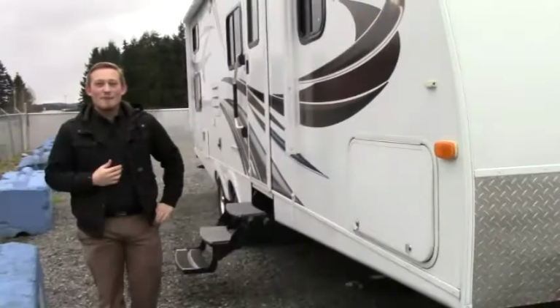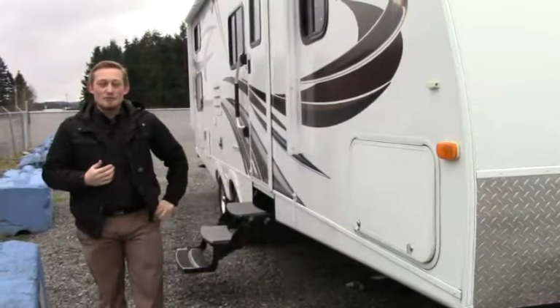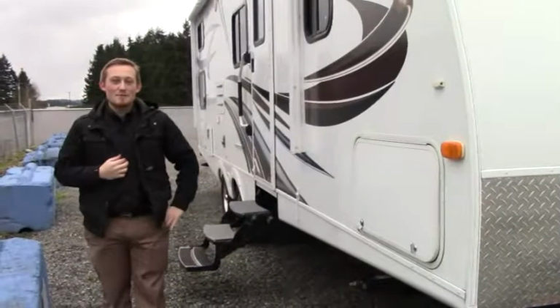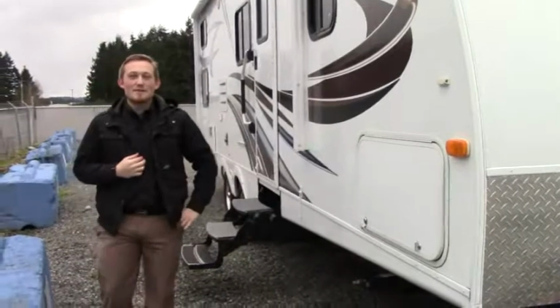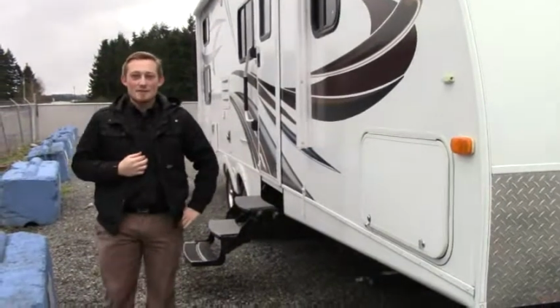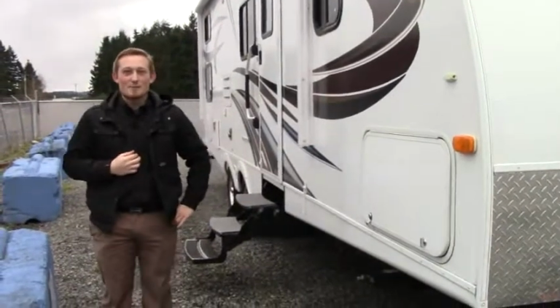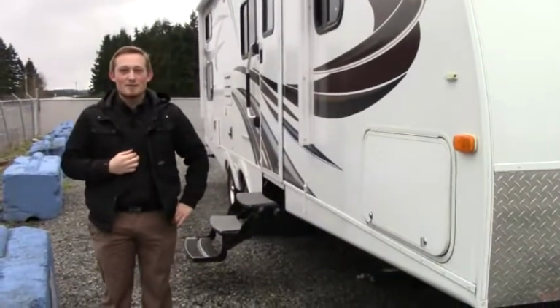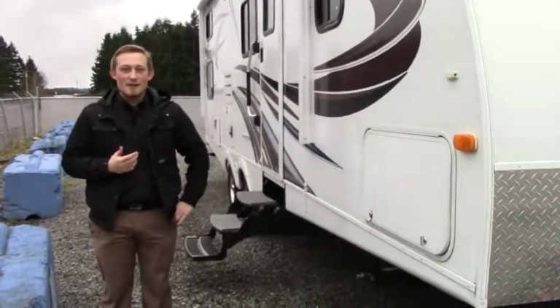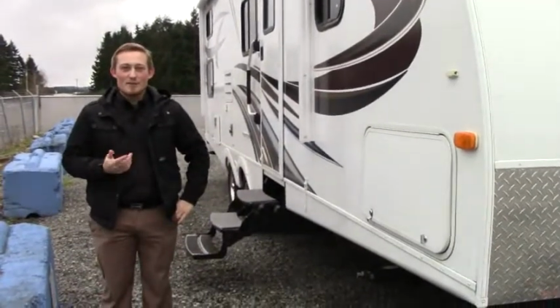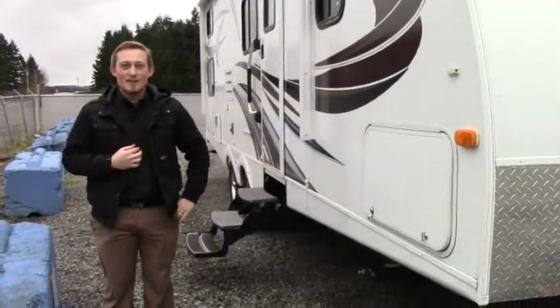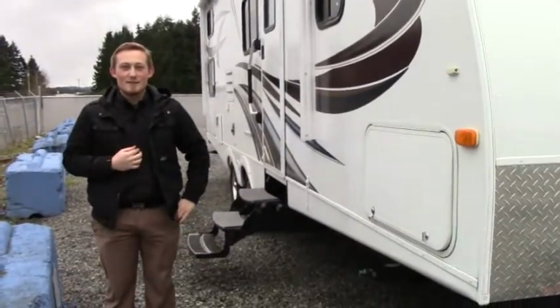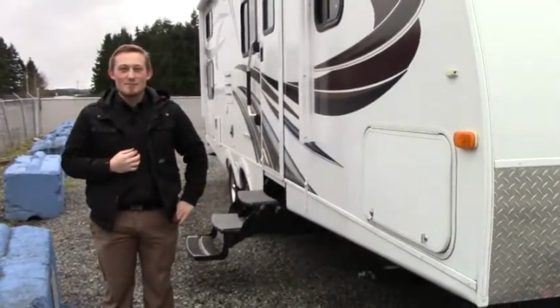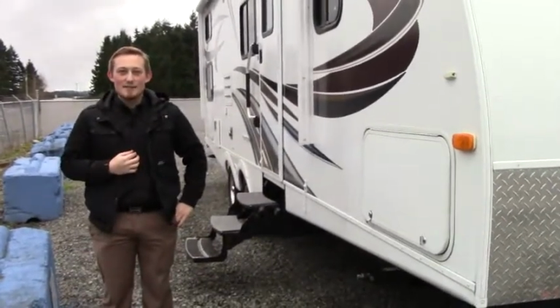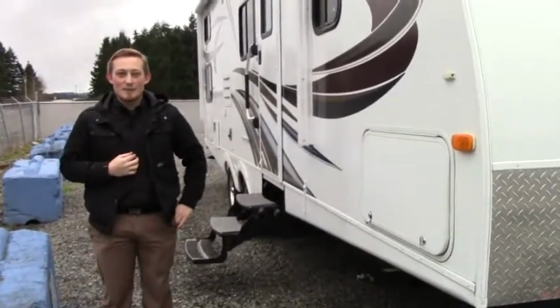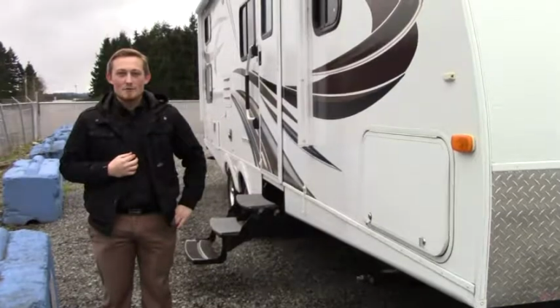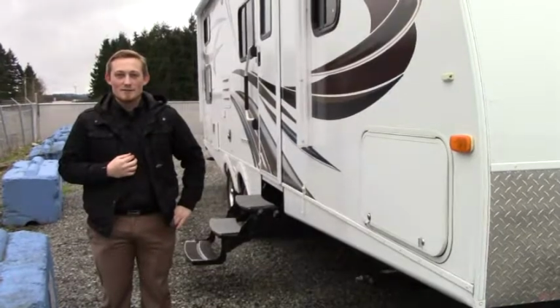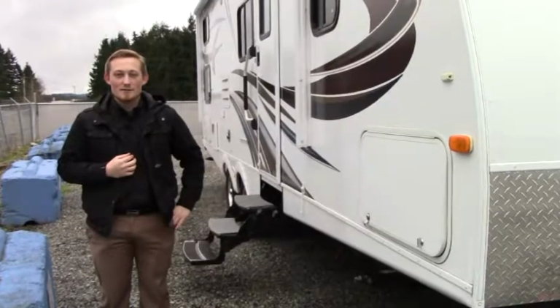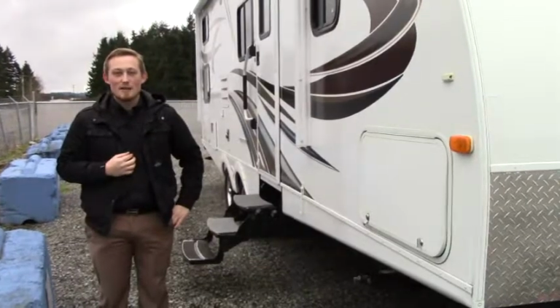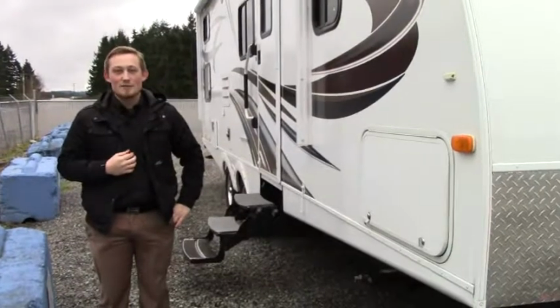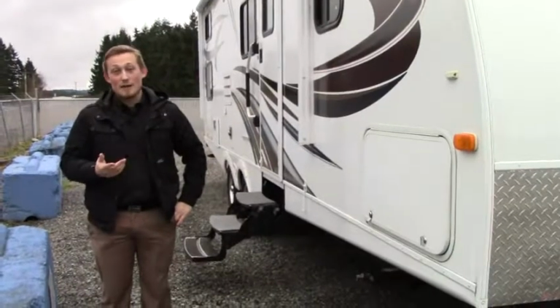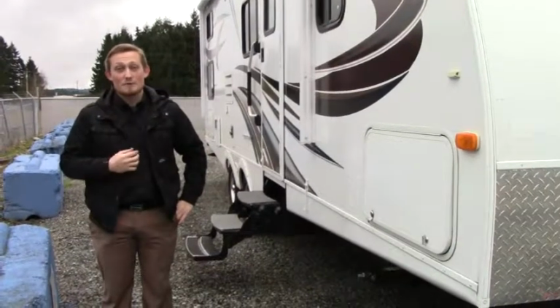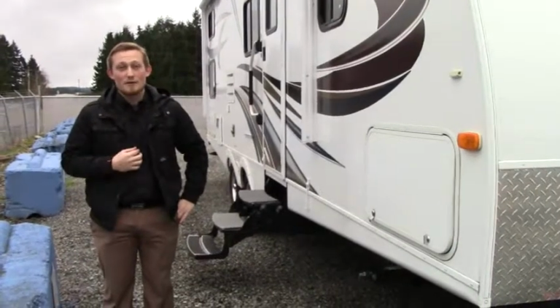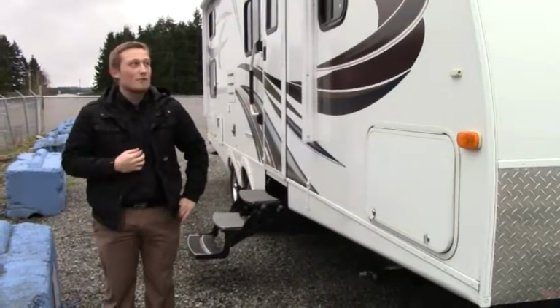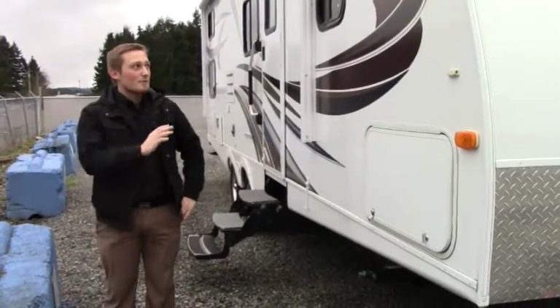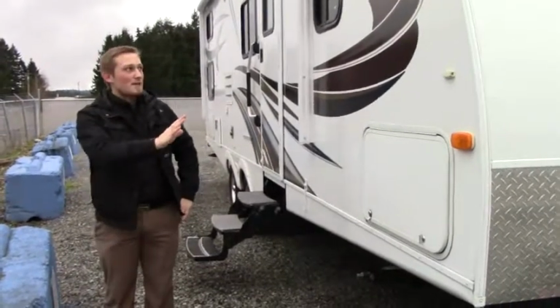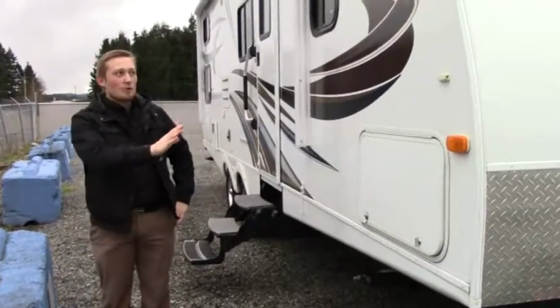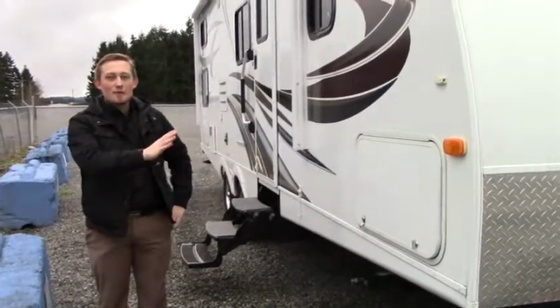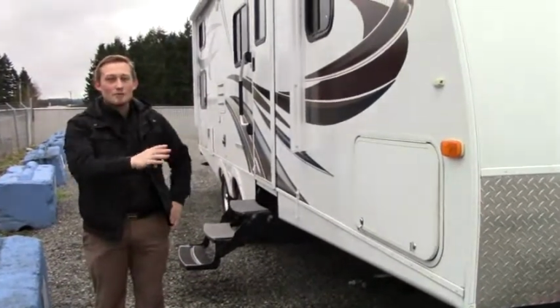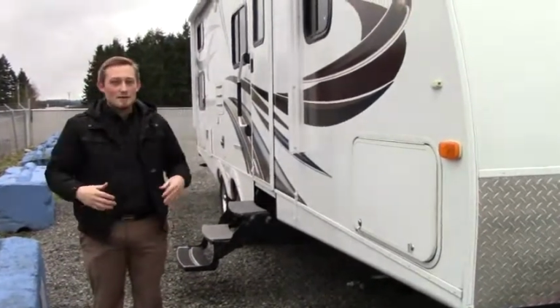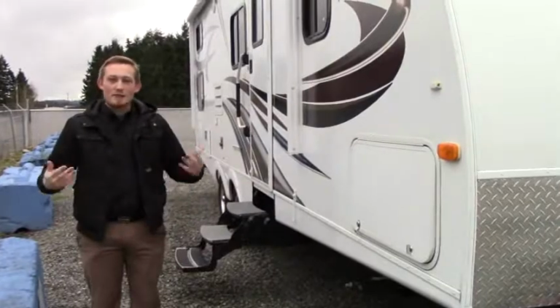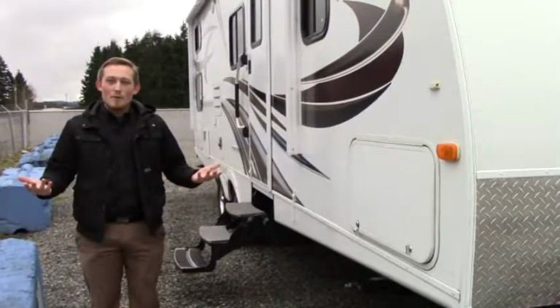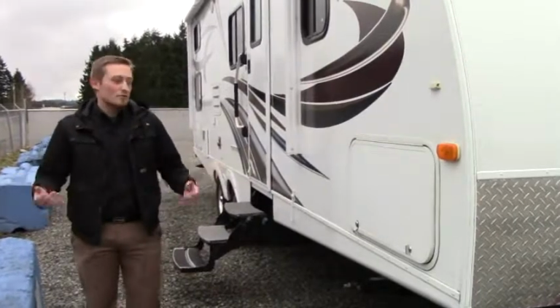Hey folks, it's James here with Johnson RV of Washington, and today we're going to take a look at the 2012 Keystone Passport 2650BH, the bunkhouse model. This is the Passport's ultra light version, which makes it a lightweight coach.